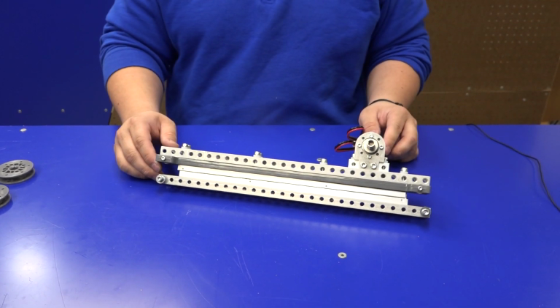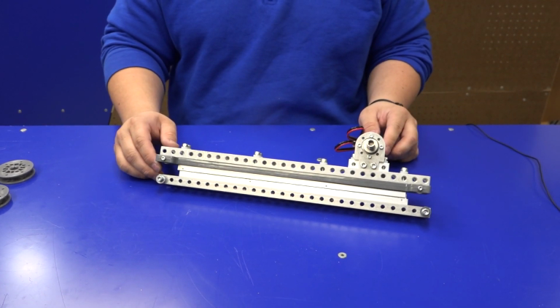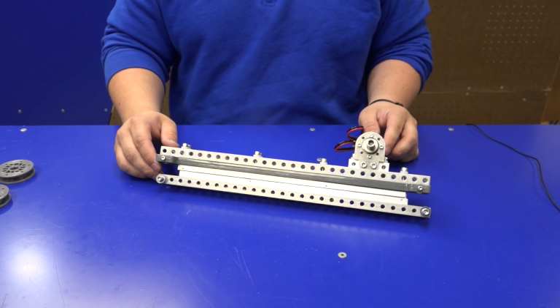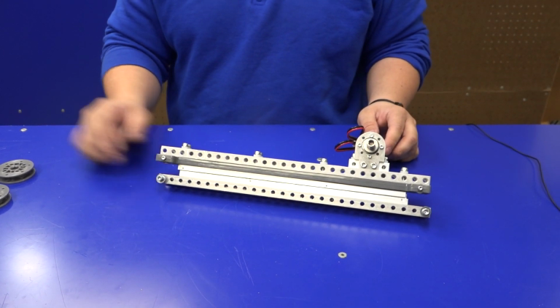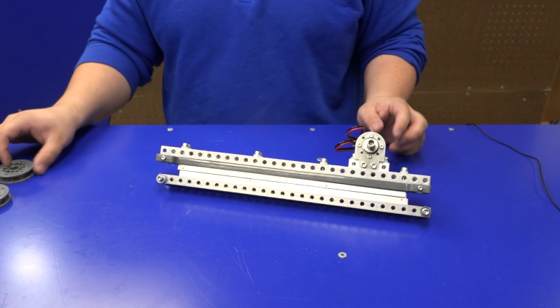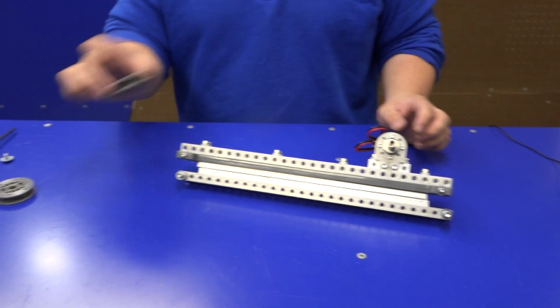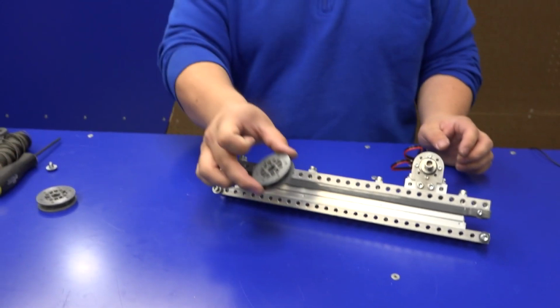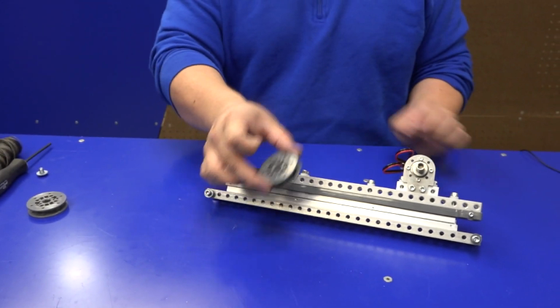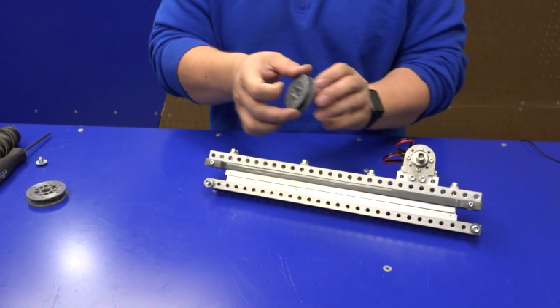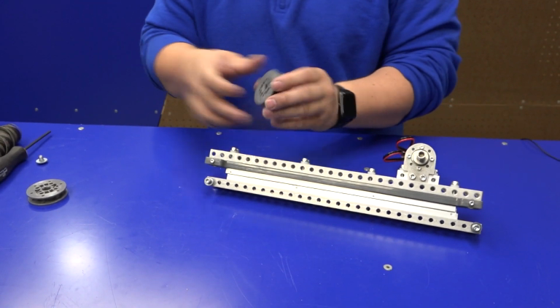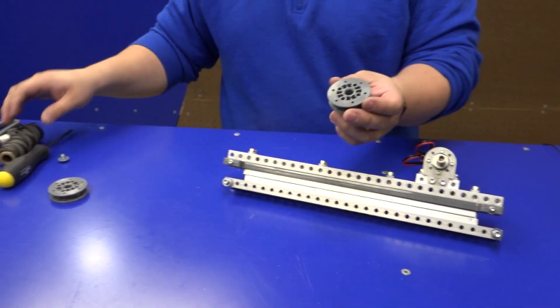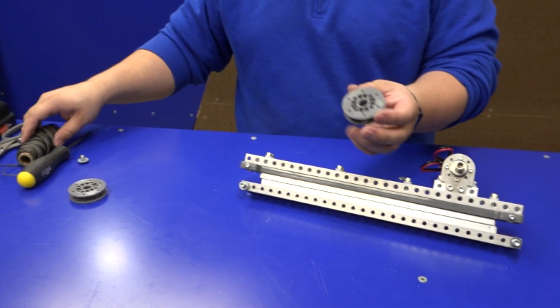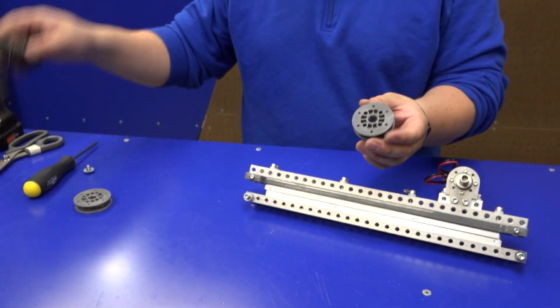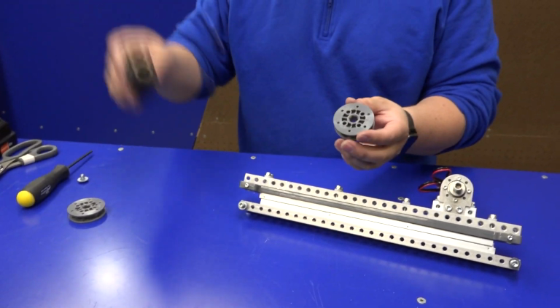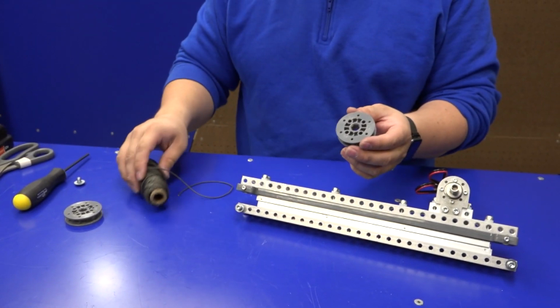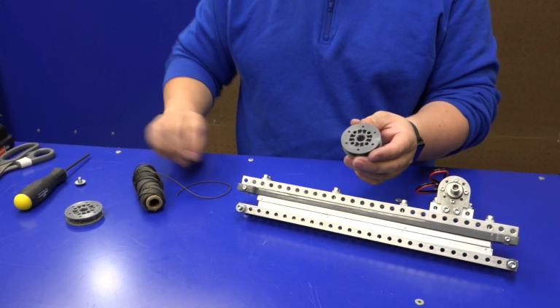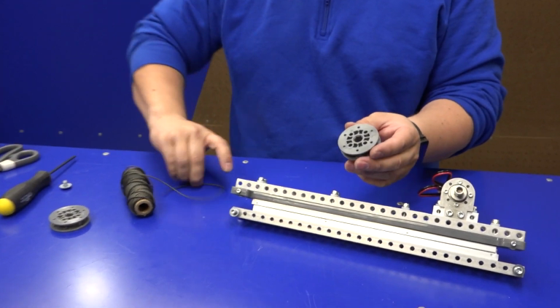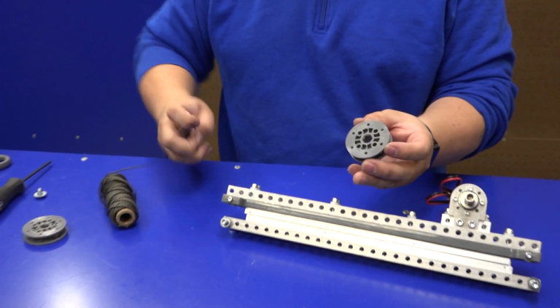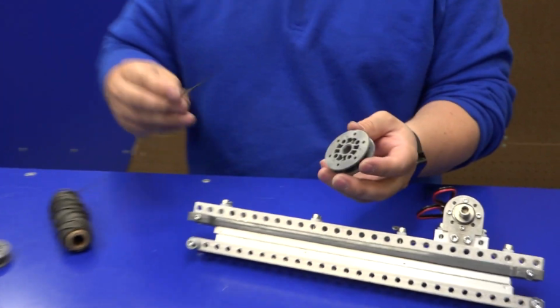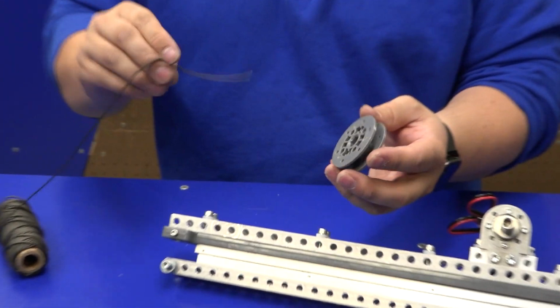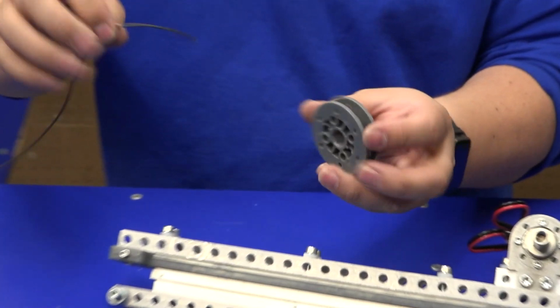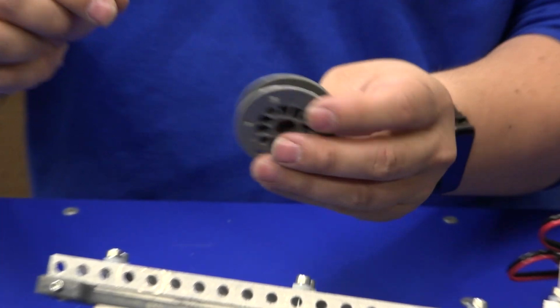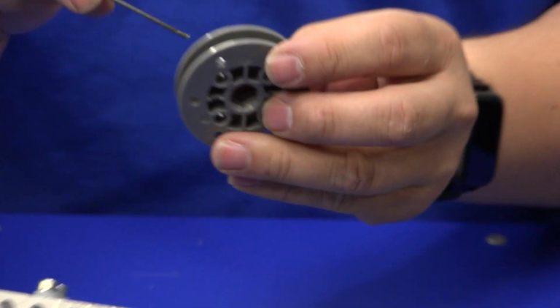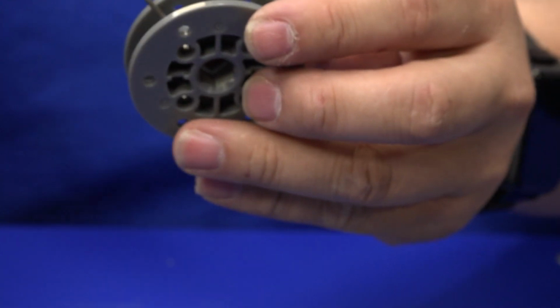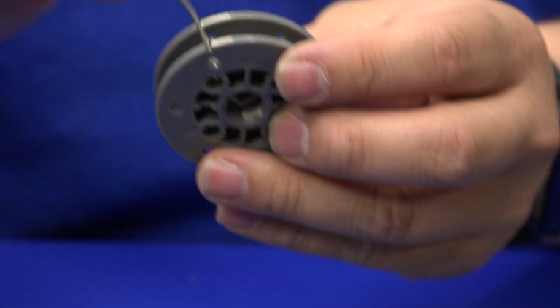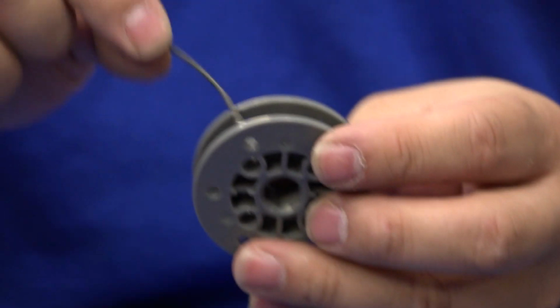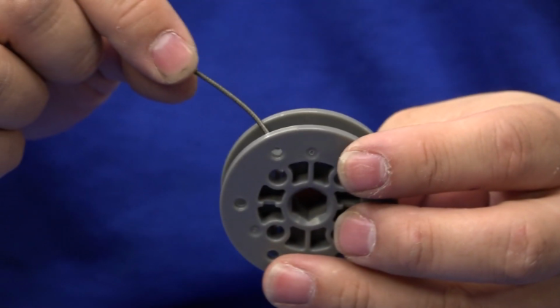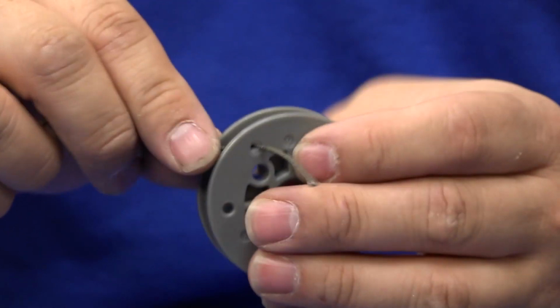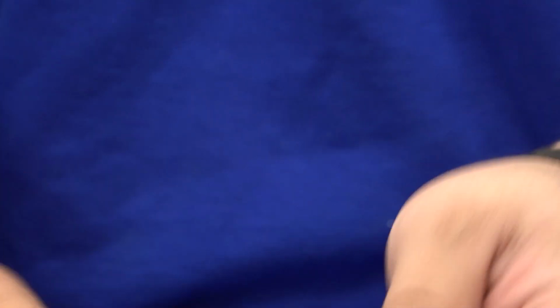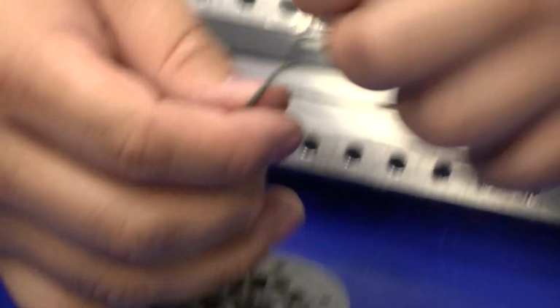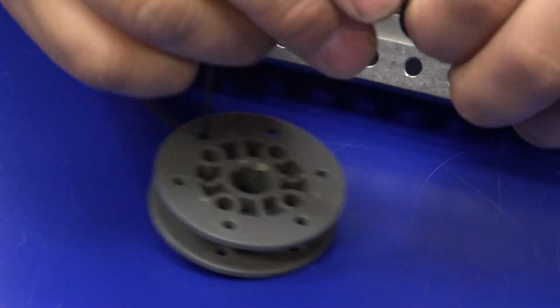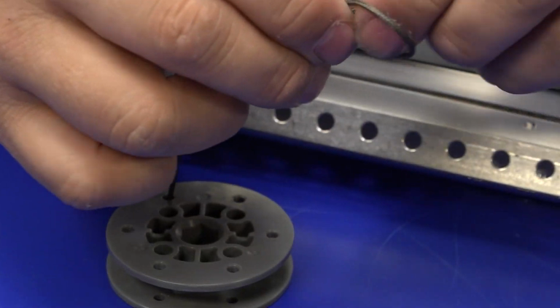The first thing you'll do to string your Compact Linear Slide: you're going to take your pulley and add some string to it. Feed the string from the inside of the pulley out, and then tie a double knot.